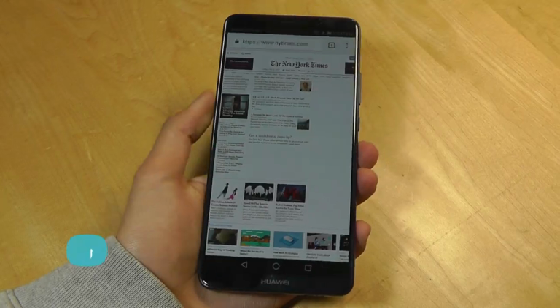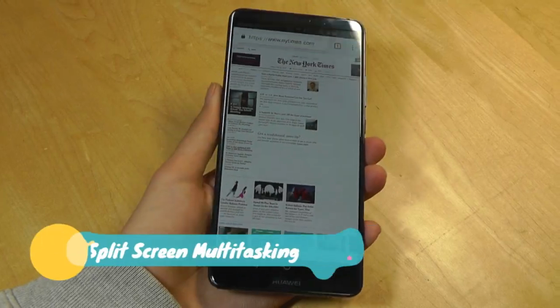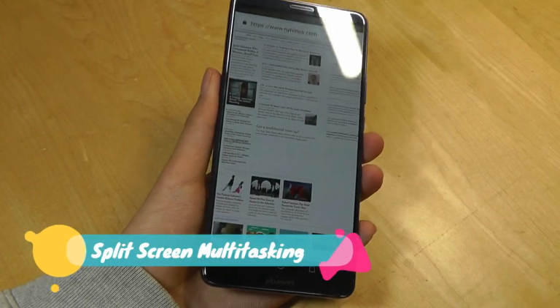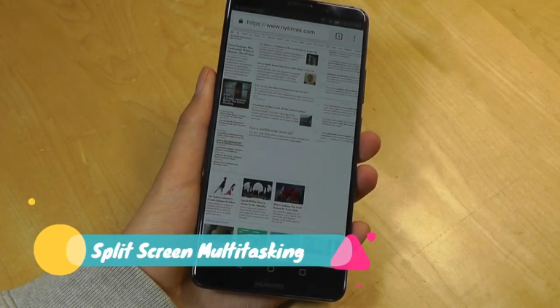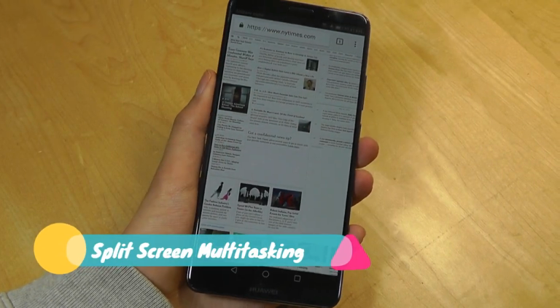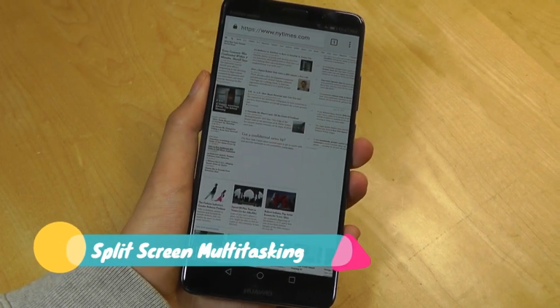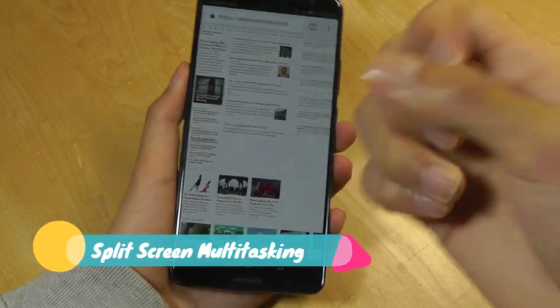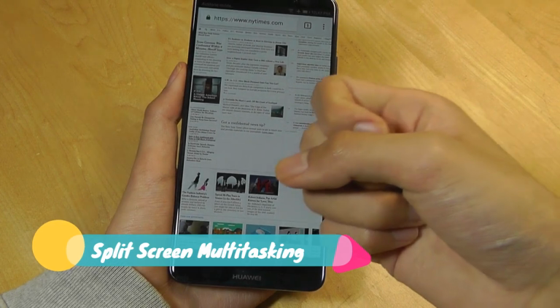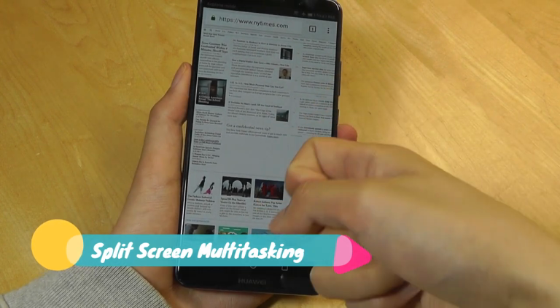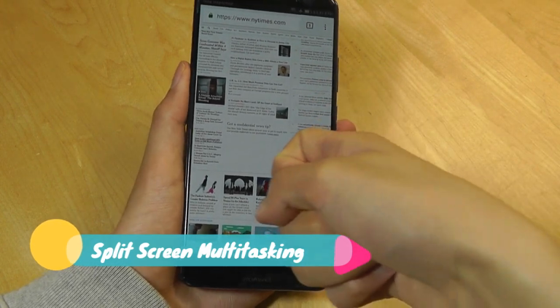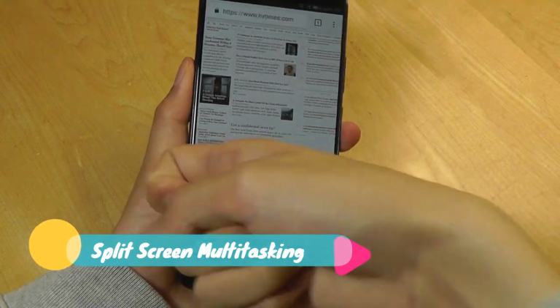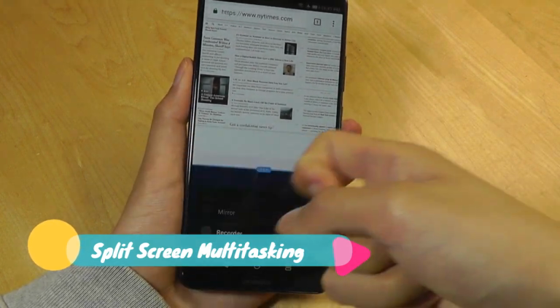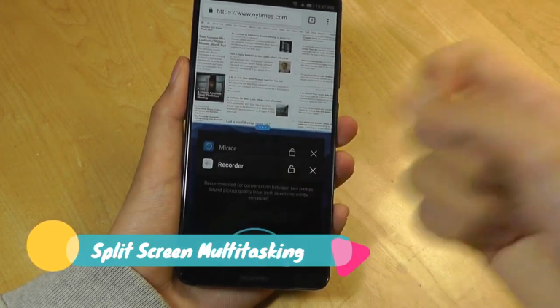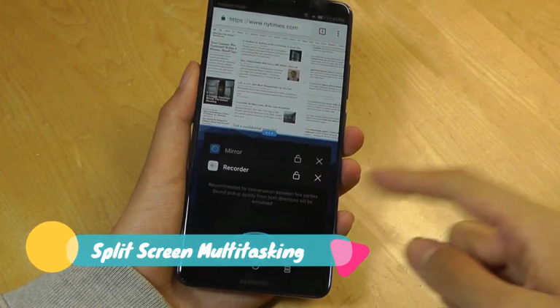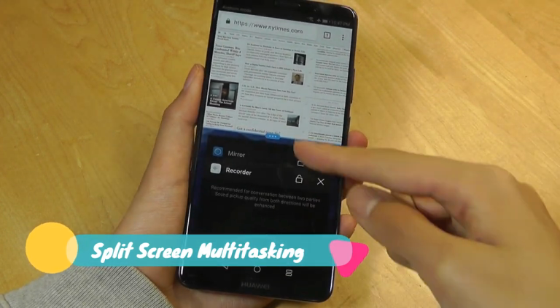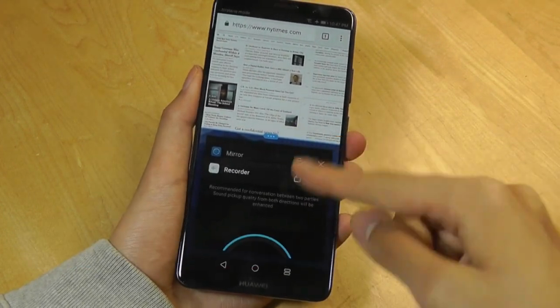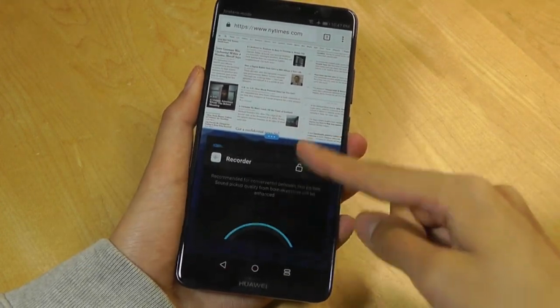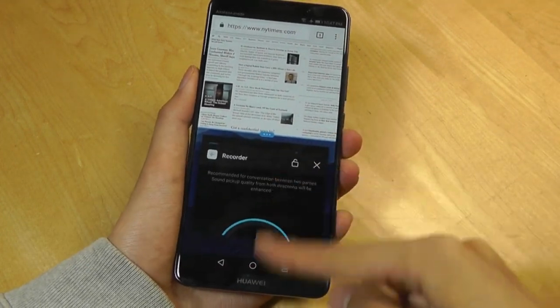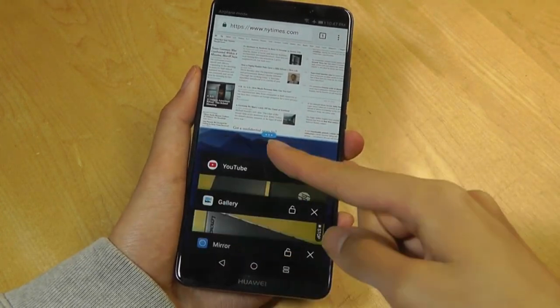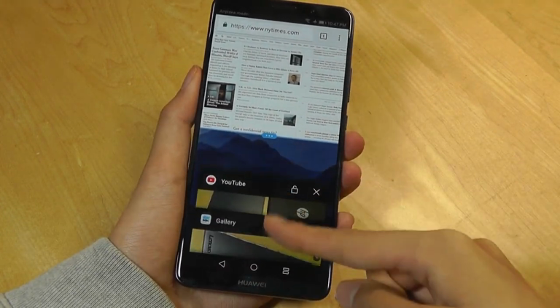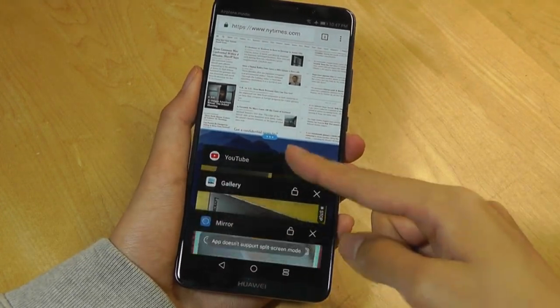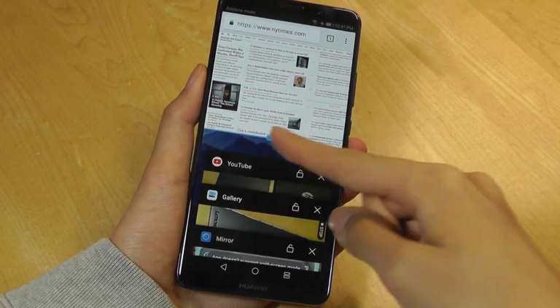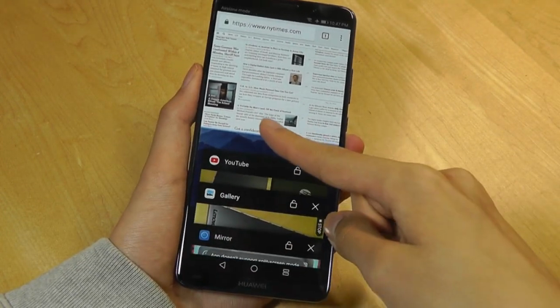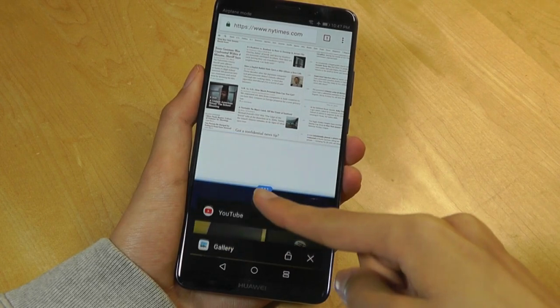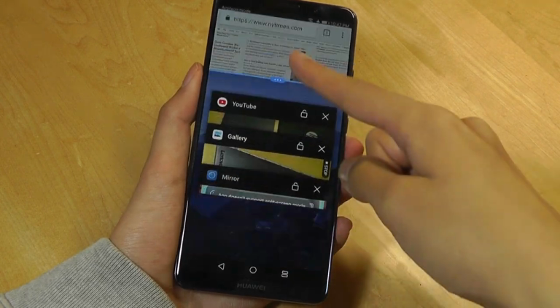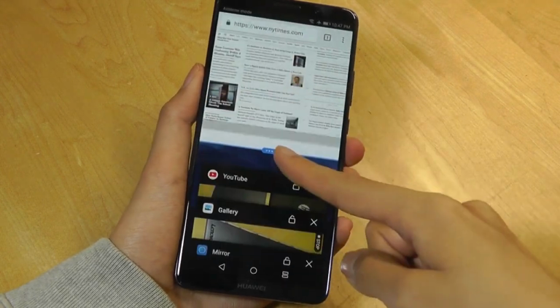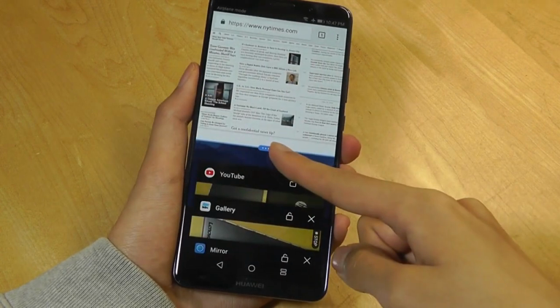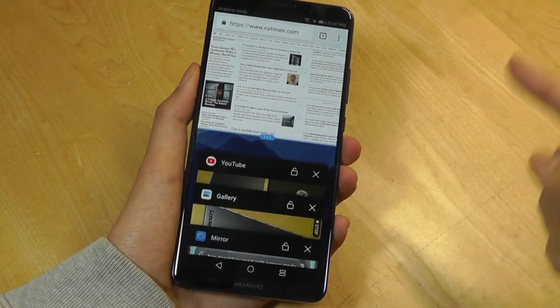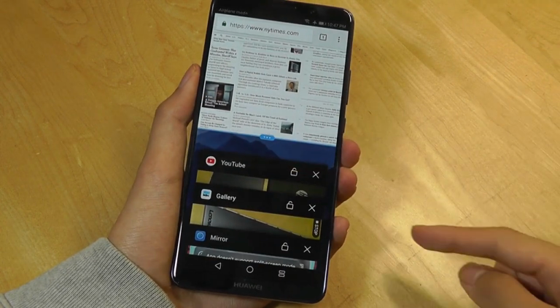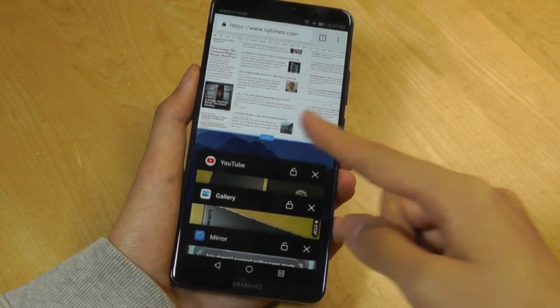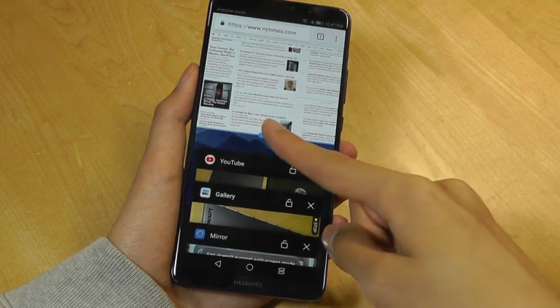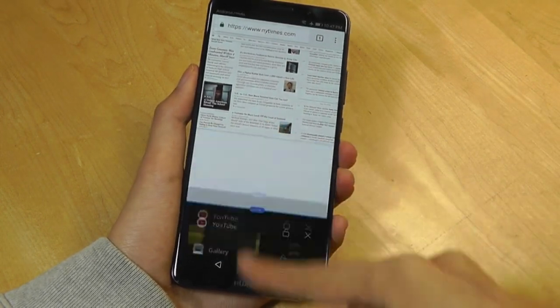To access split-screen multitasking, you can use your knuckles again and draw one line on the display to create a multitasking window where you can now have two apps running at the same time.